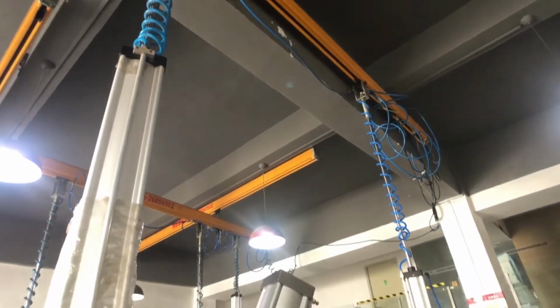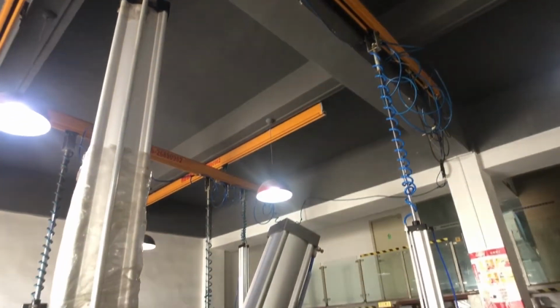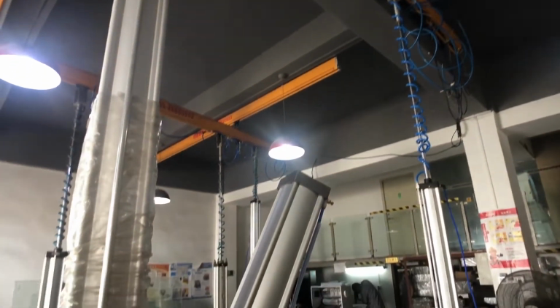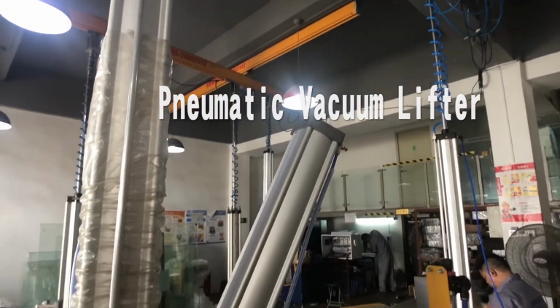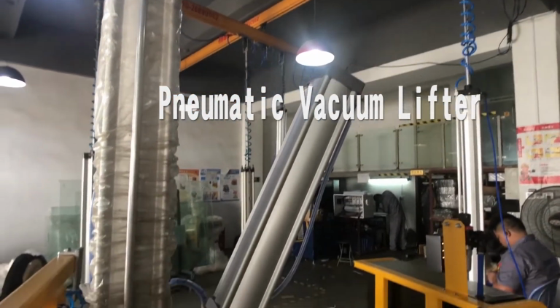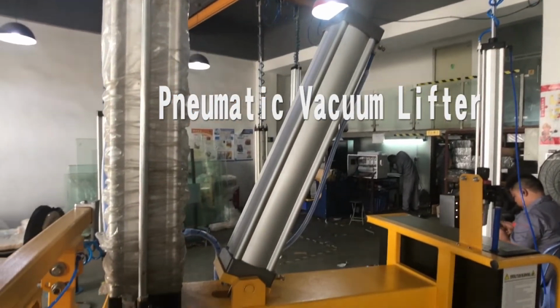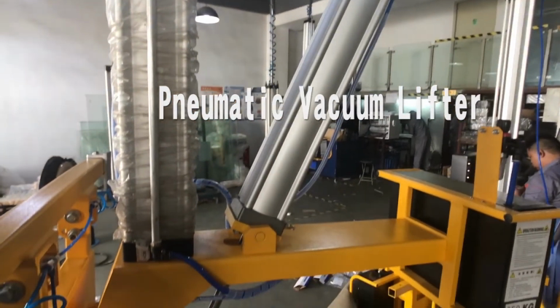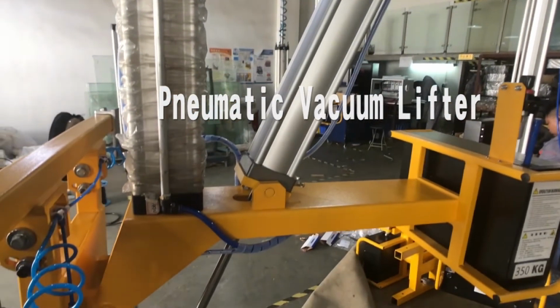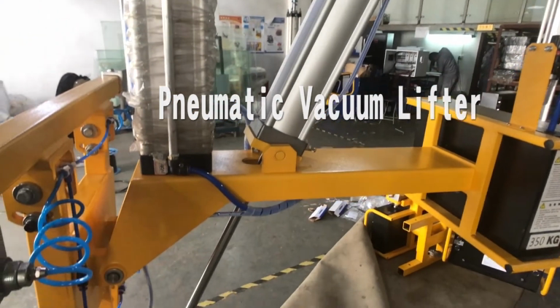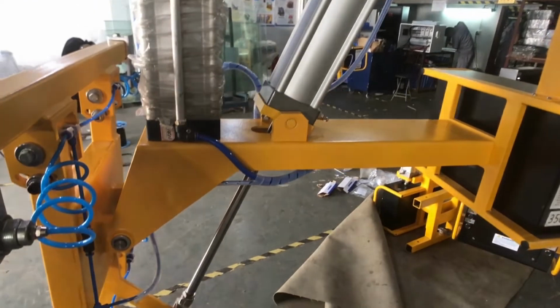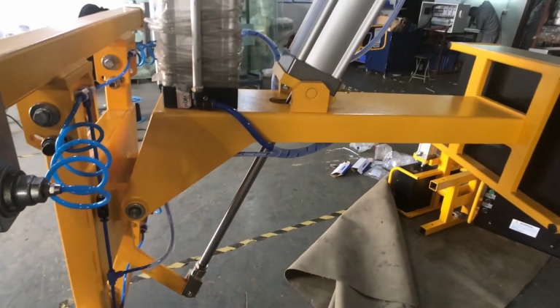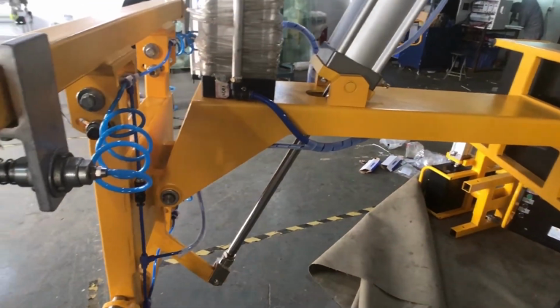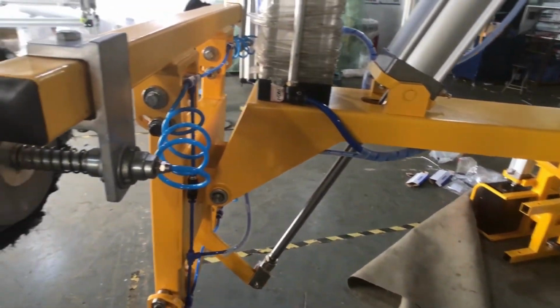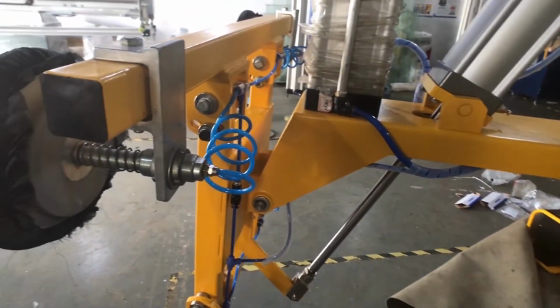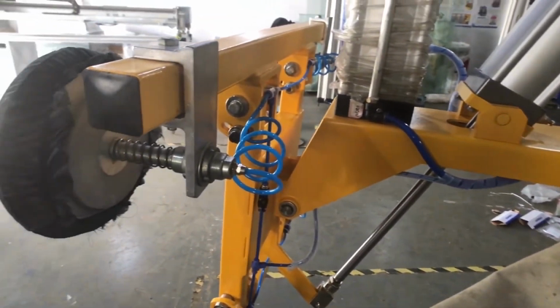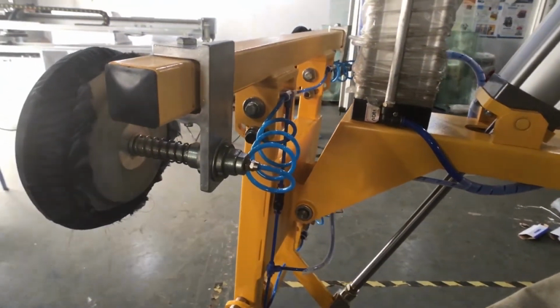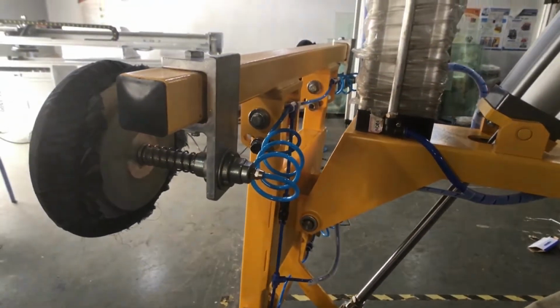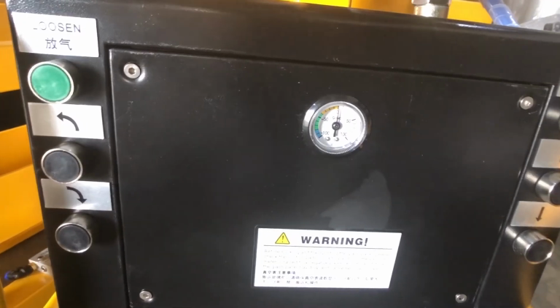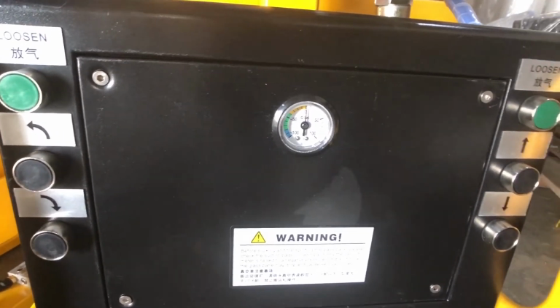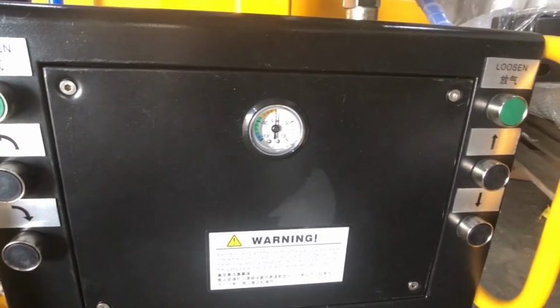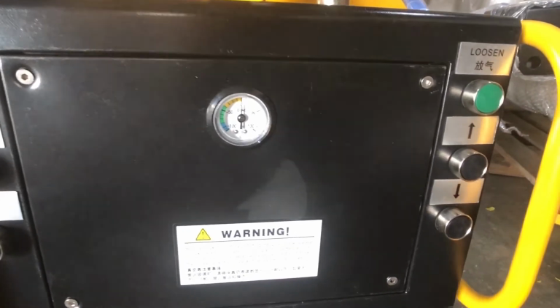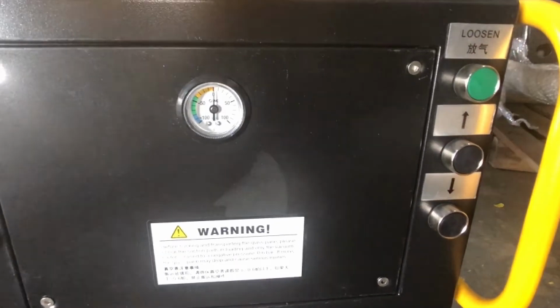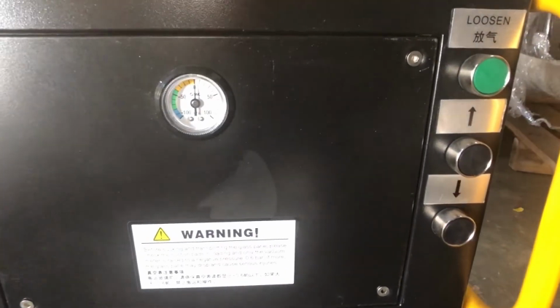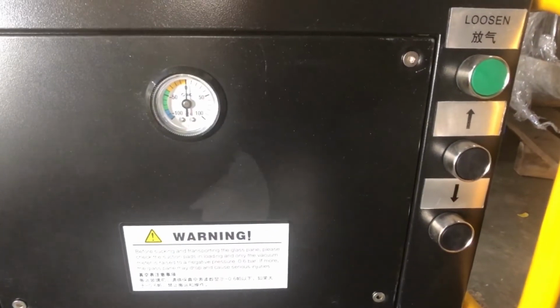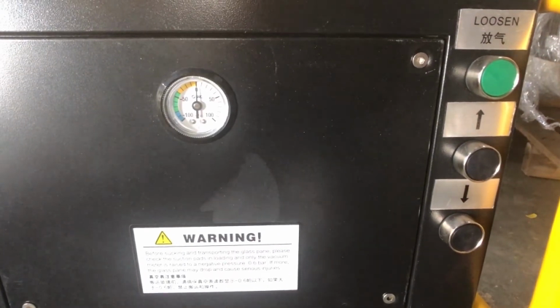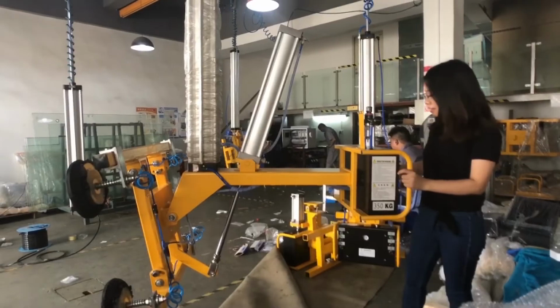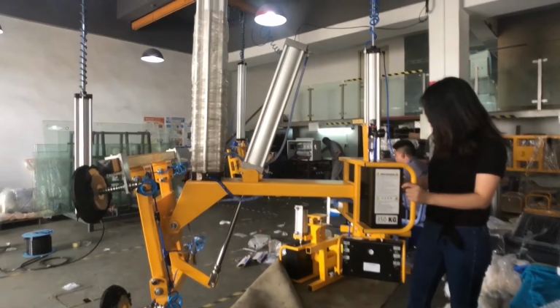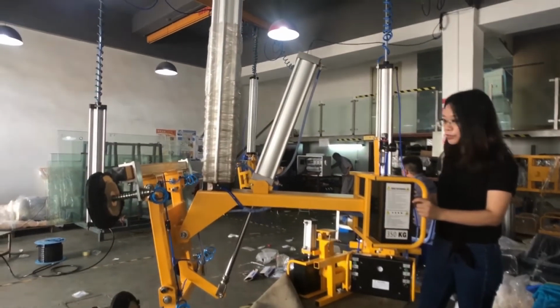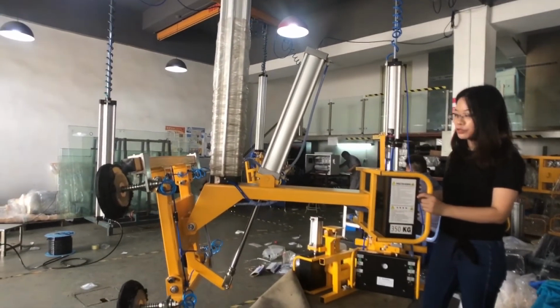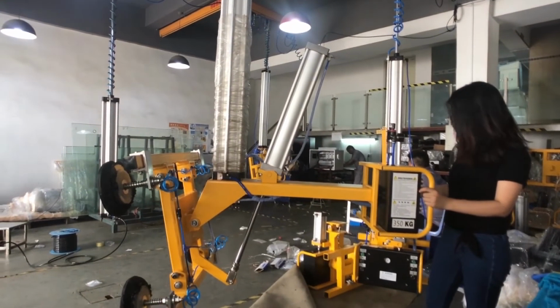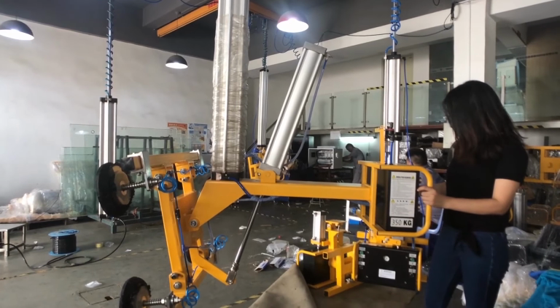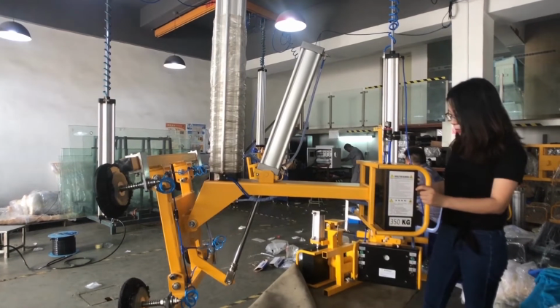Hi, I'm Frankie. This time I would like to show you this glass manipulator. It's a pneumatic lifter — no need to use electricity. It's safe and economic to transport glass. Let me show you how to operate it.